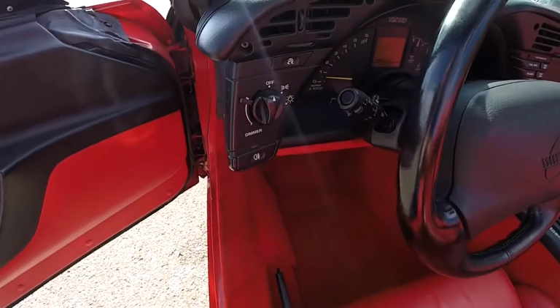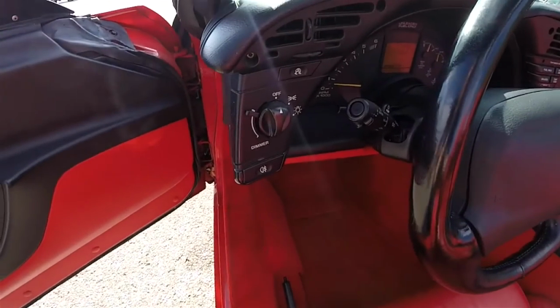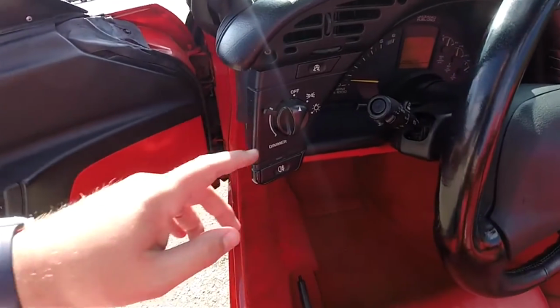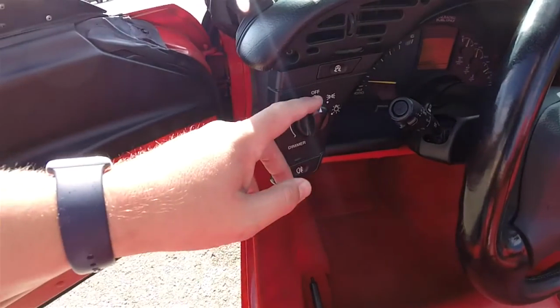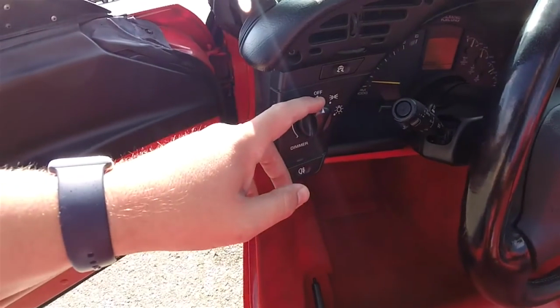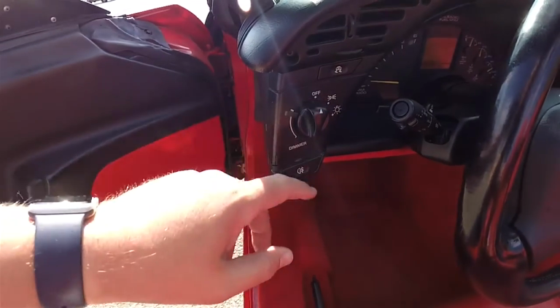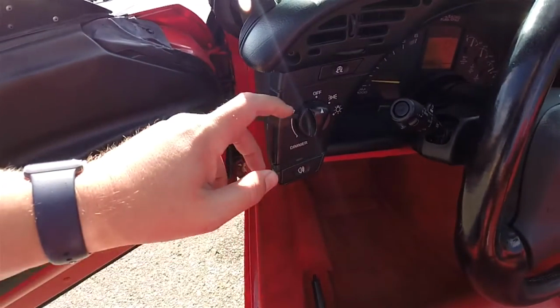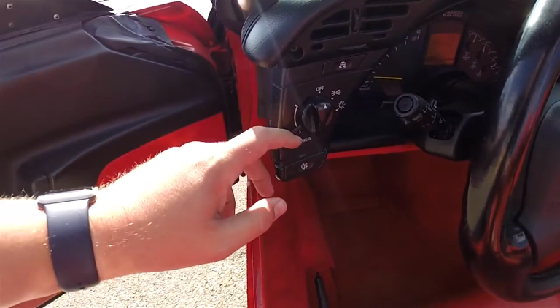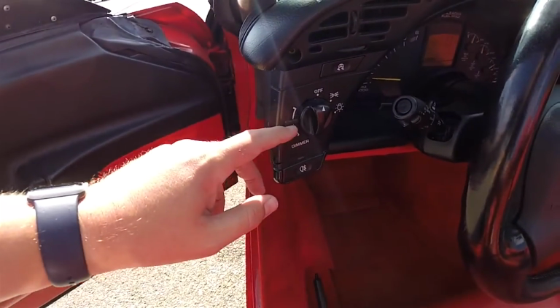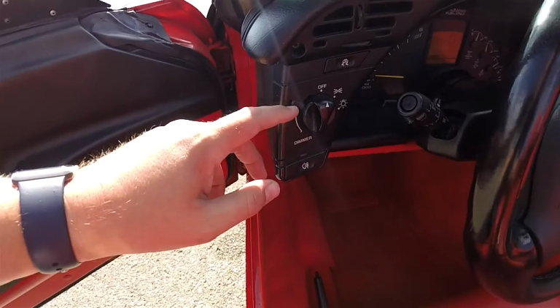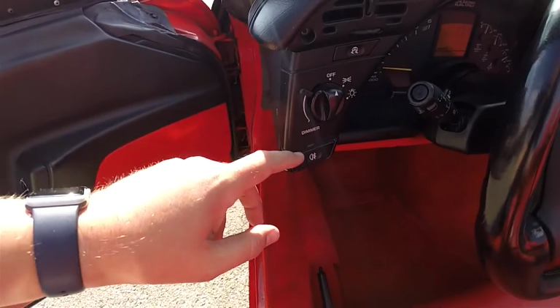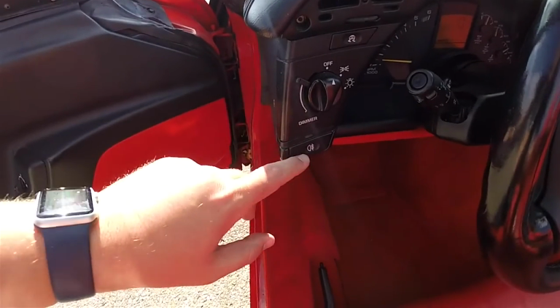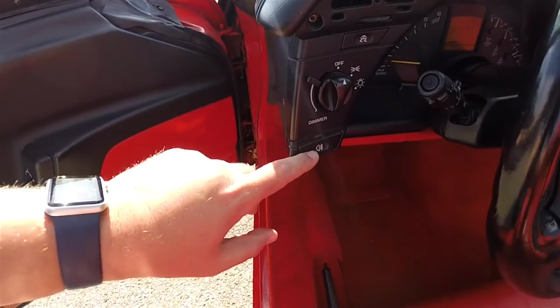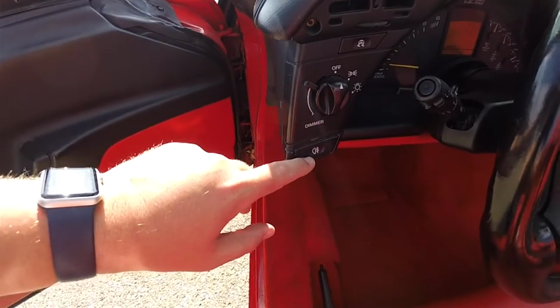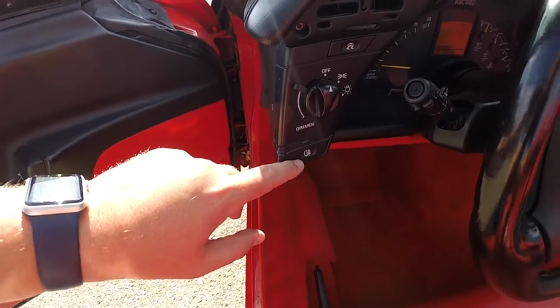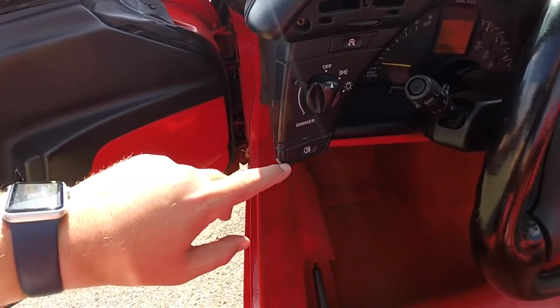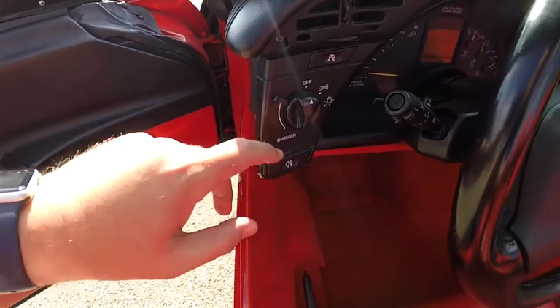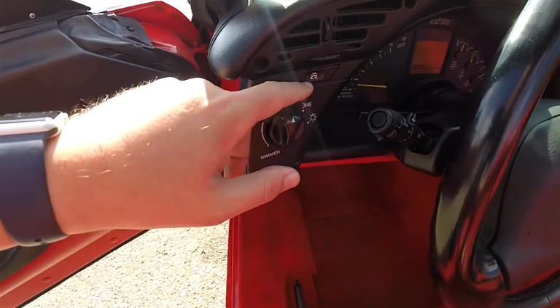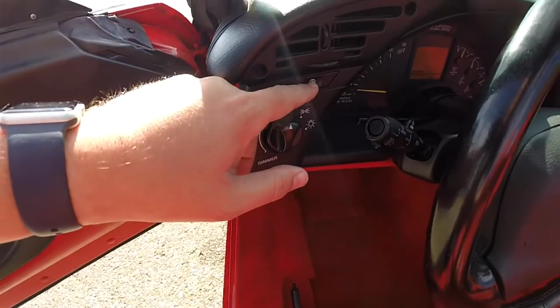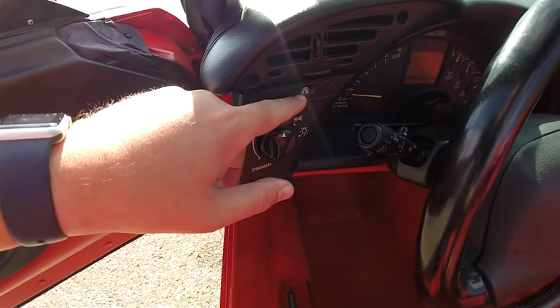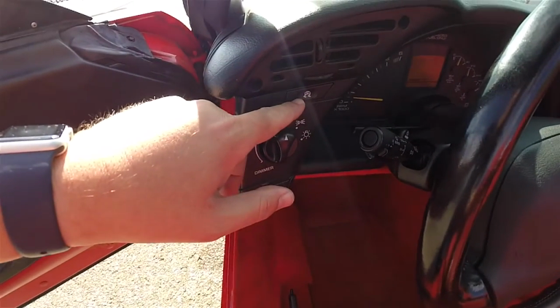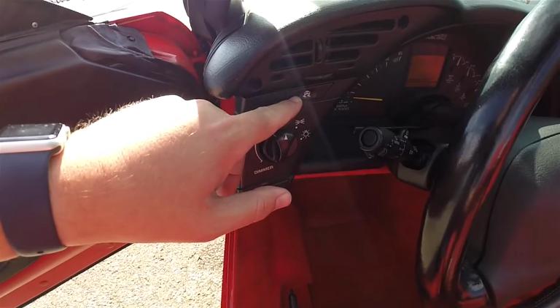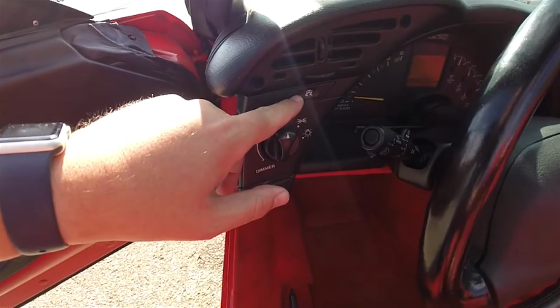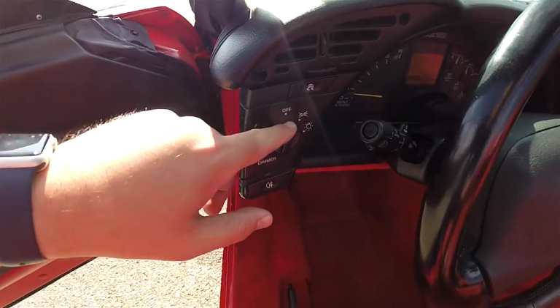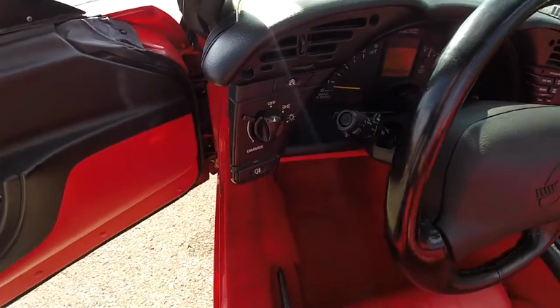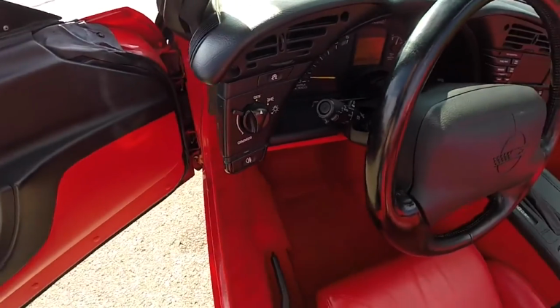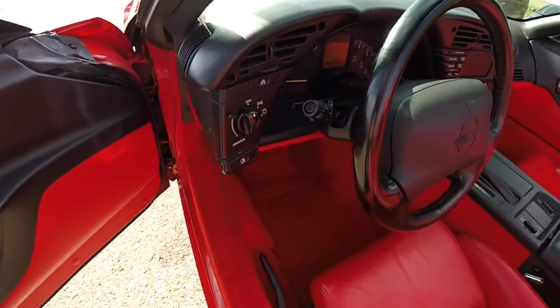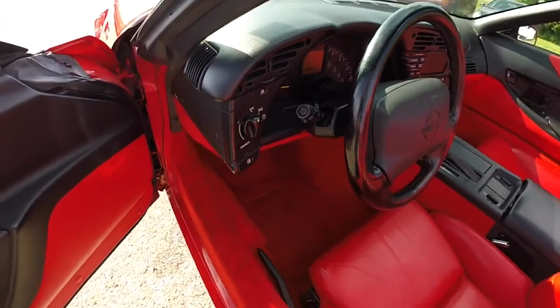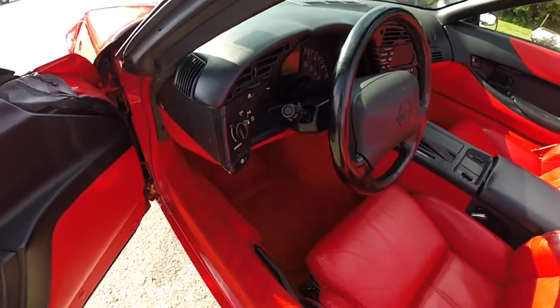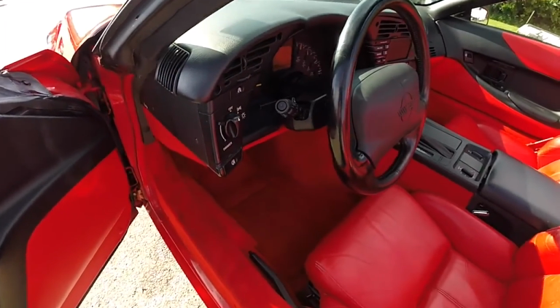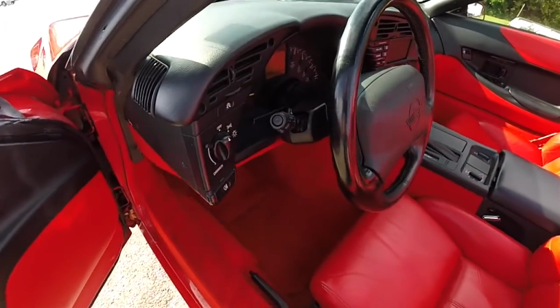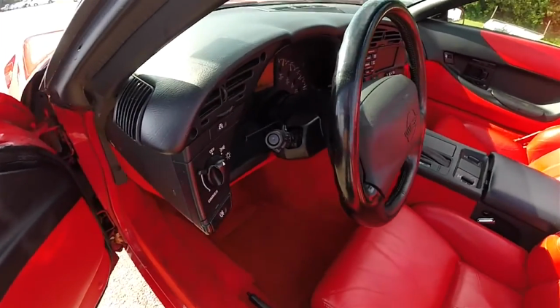On the instrument binnacle, you have your headlamp control and your panel dimmer switch. Also have your fog lamp control, your ASR traction control system, and a leather-wrapped tilt steering wheel.